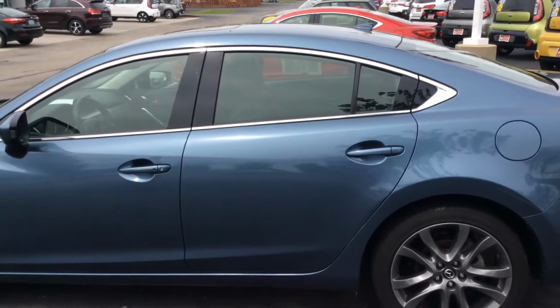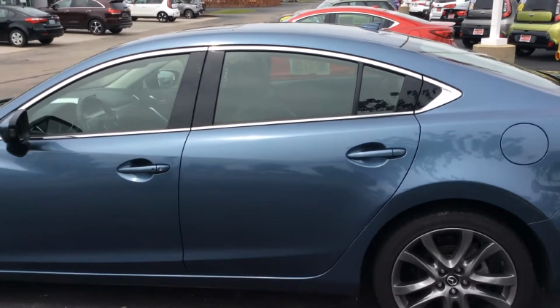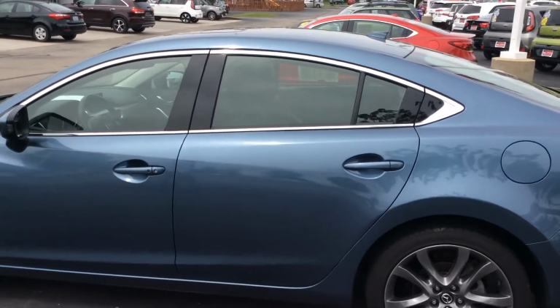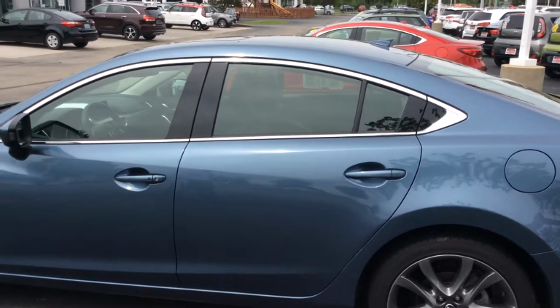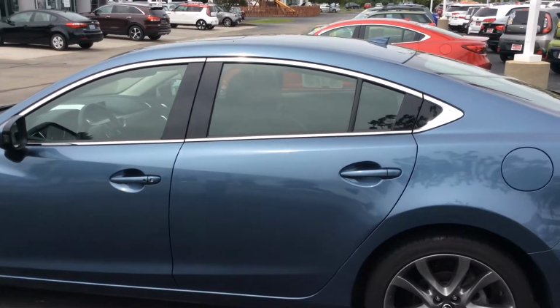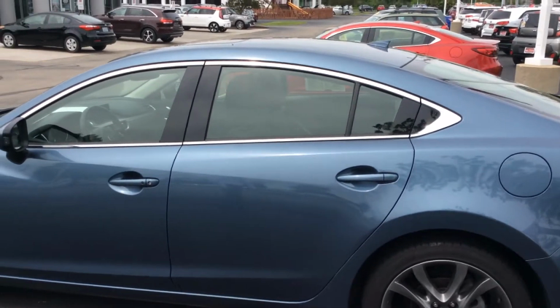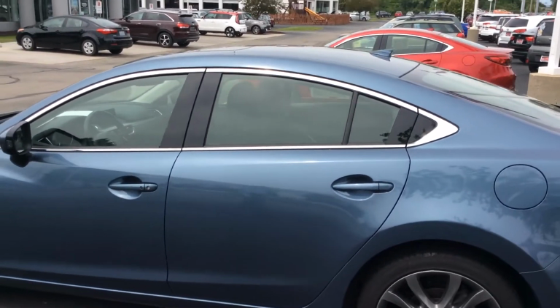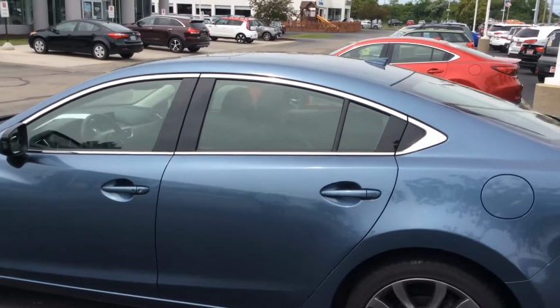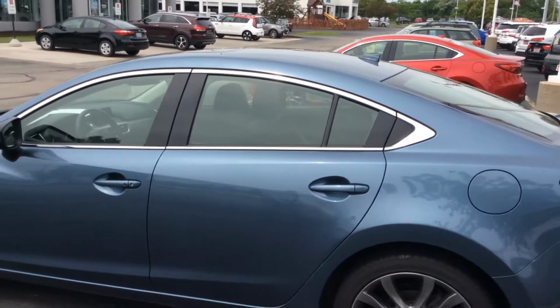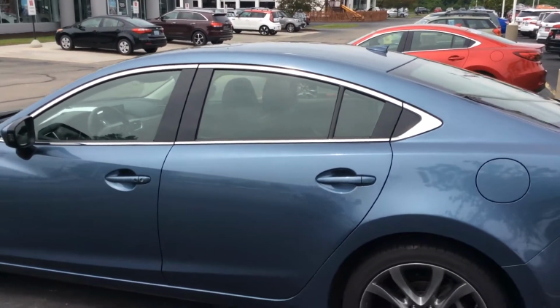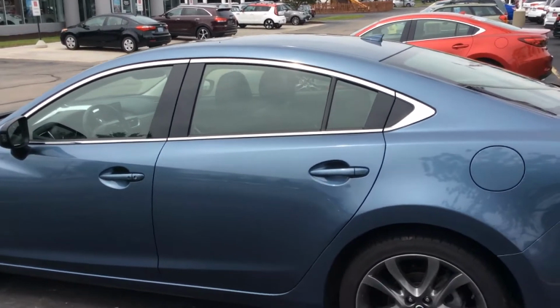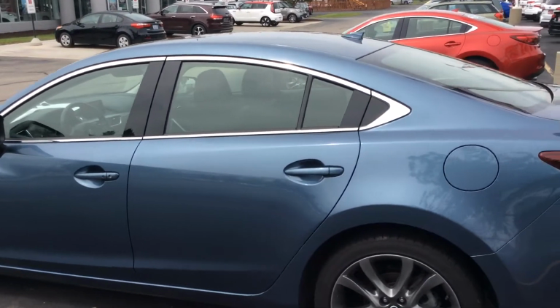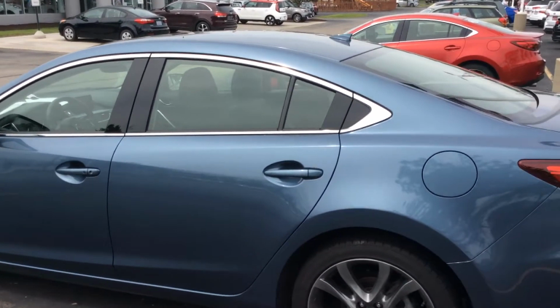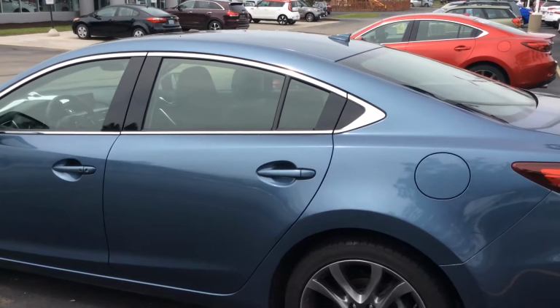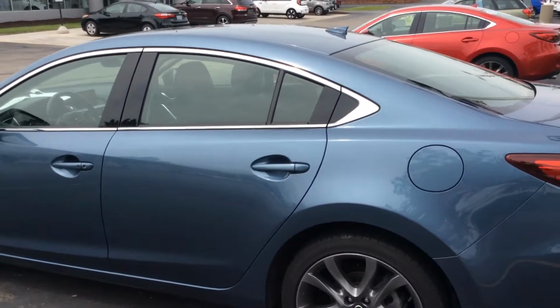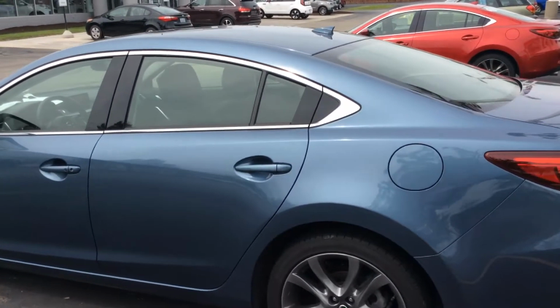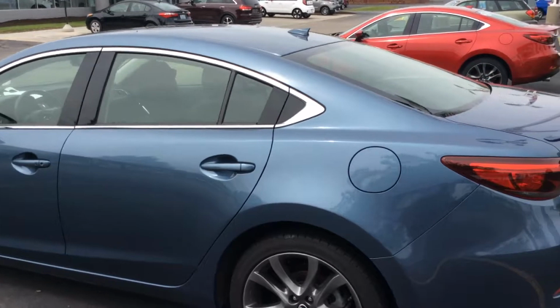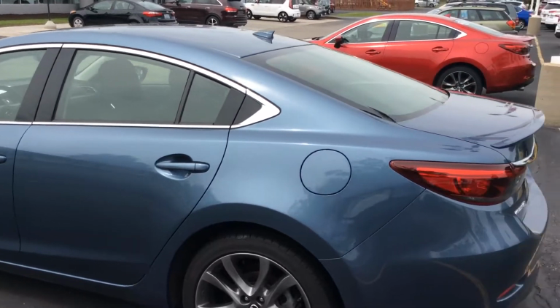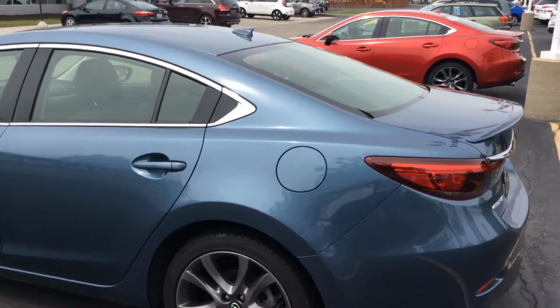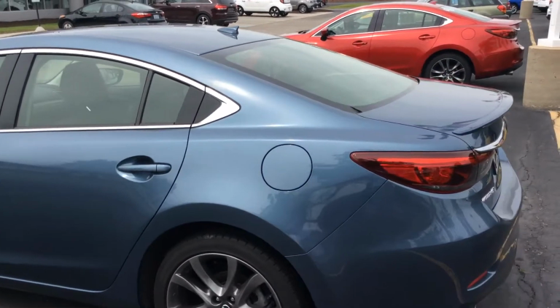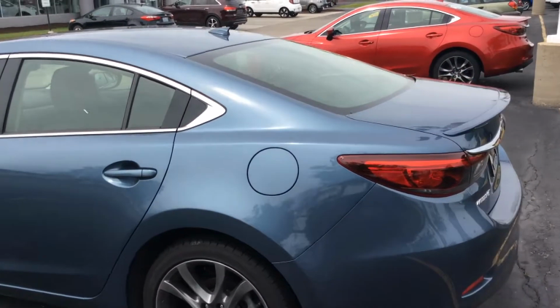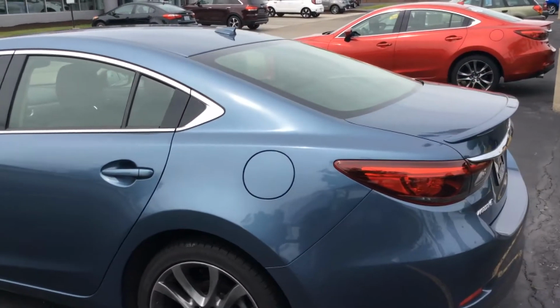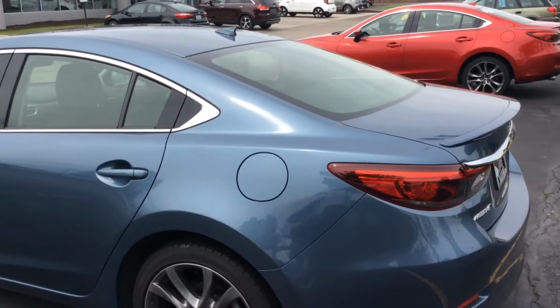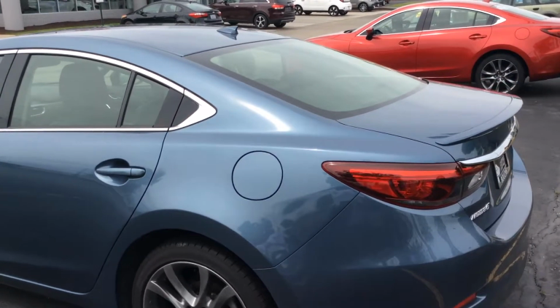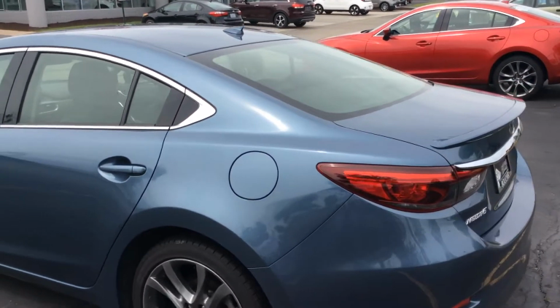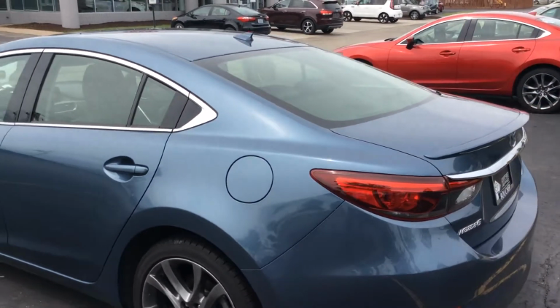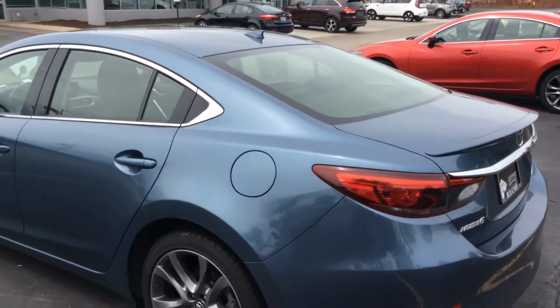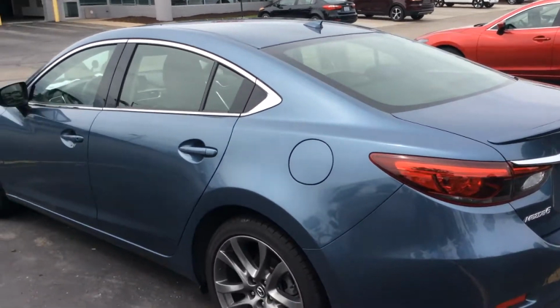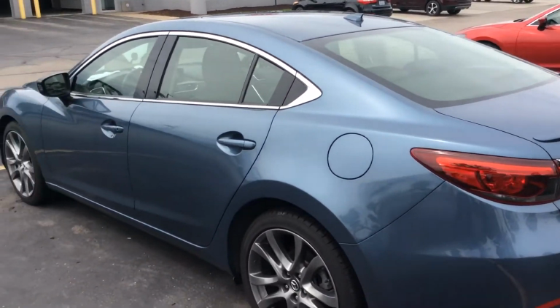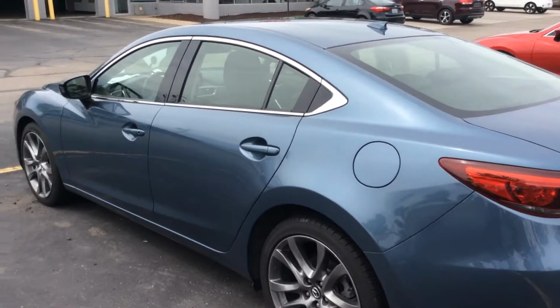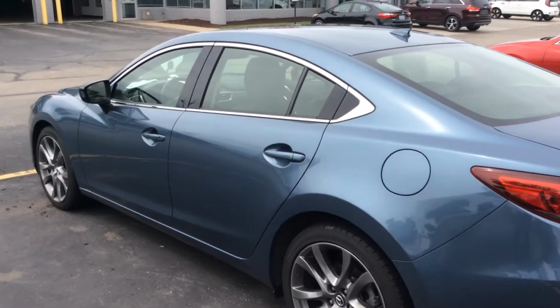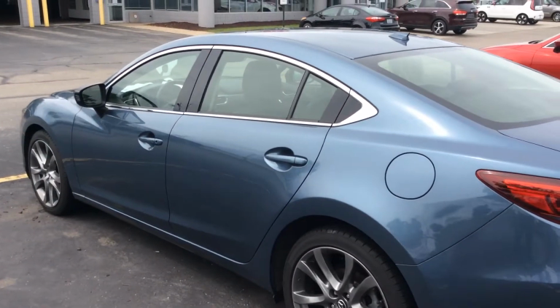Leather seats, memory seats, navigation, sunroof, Bose Stereo. Really nice car. Priced very competitively.